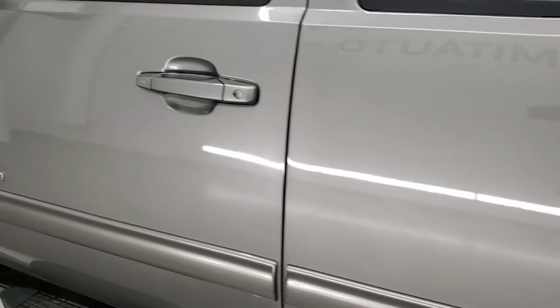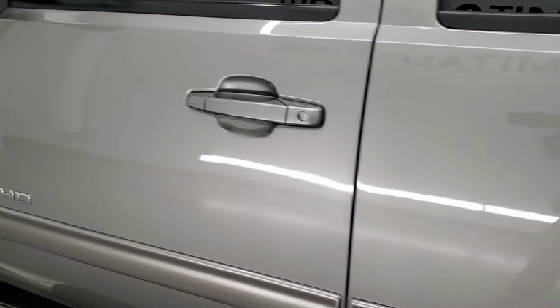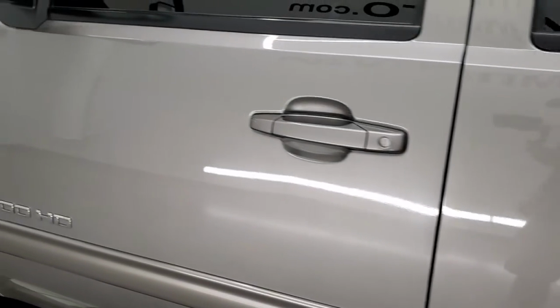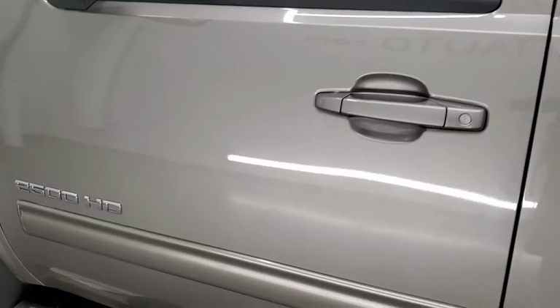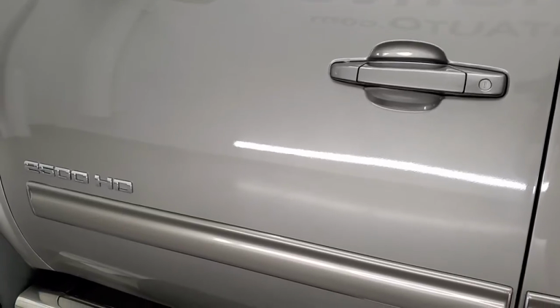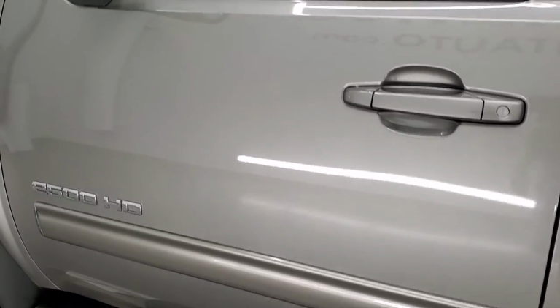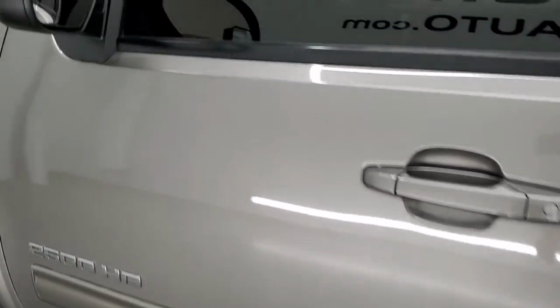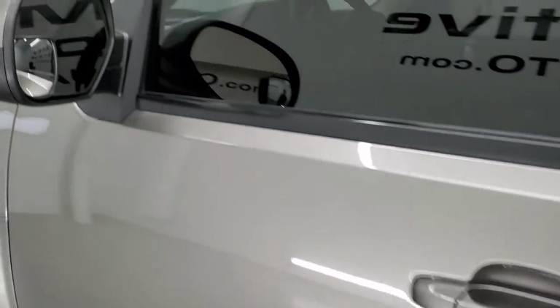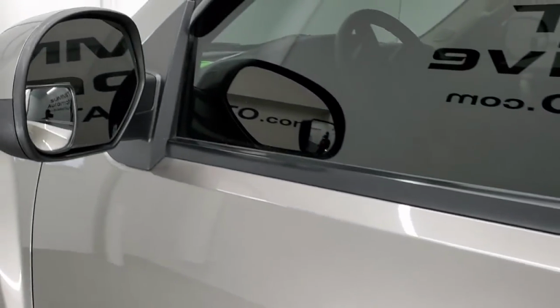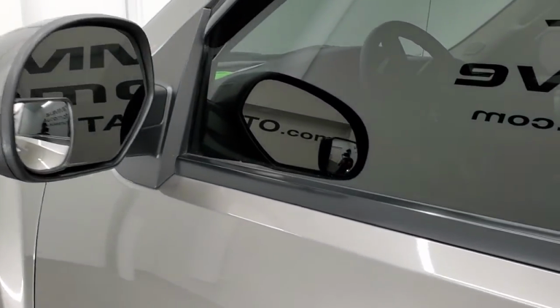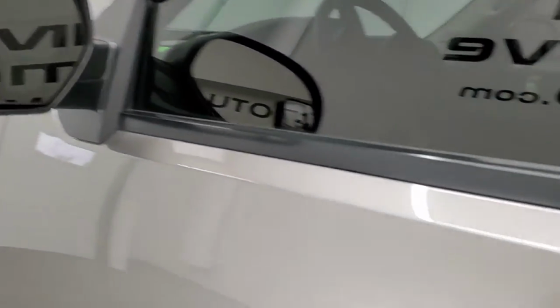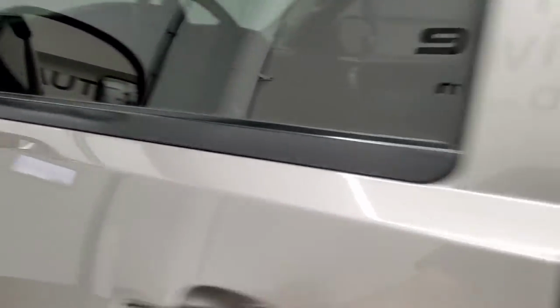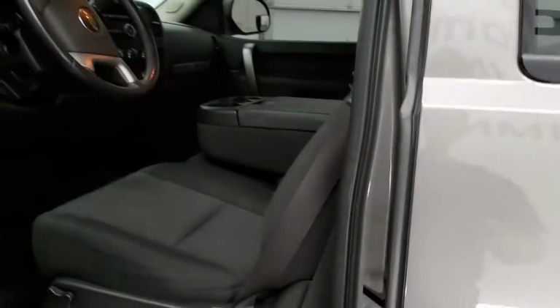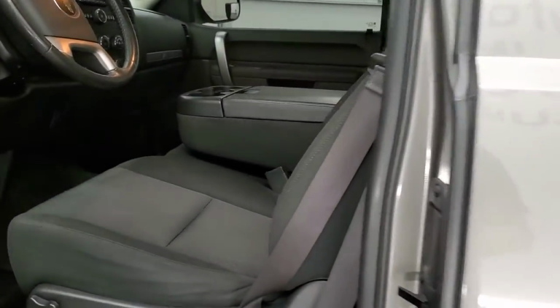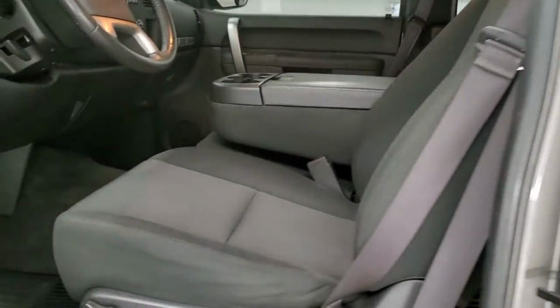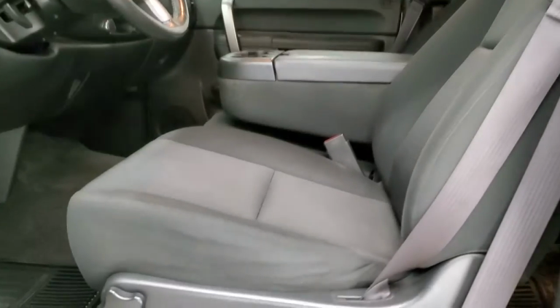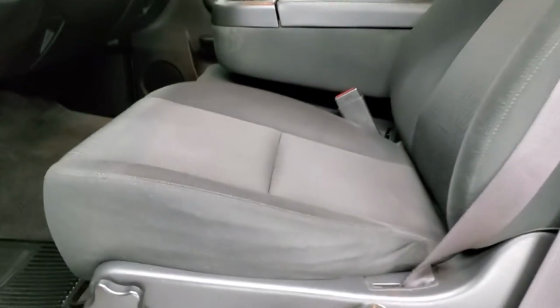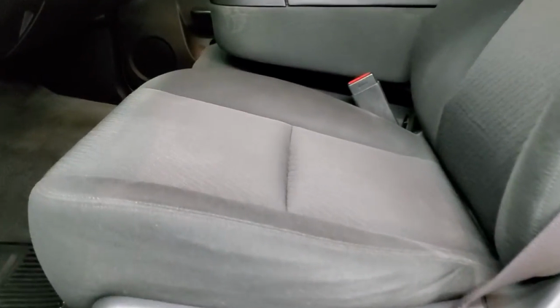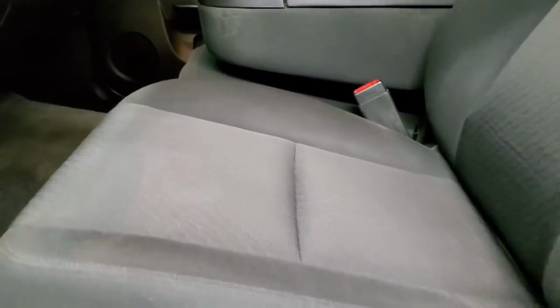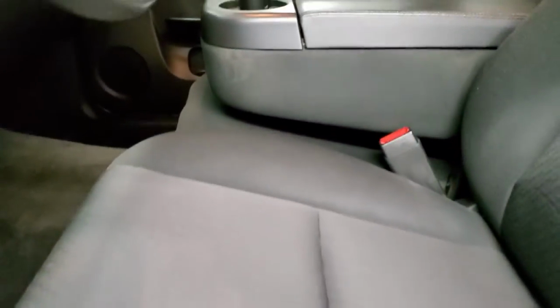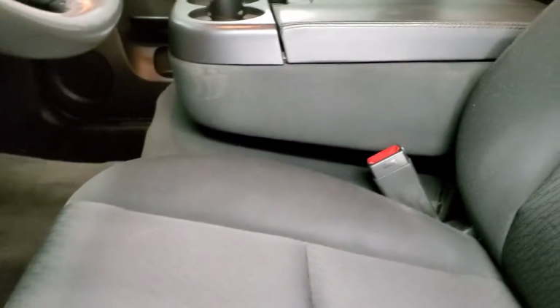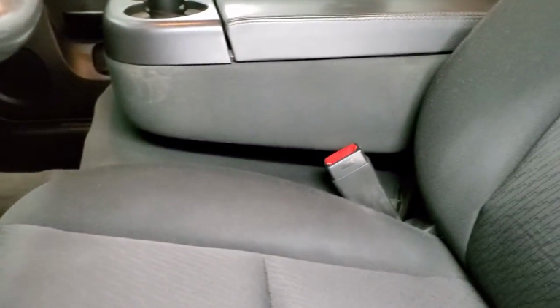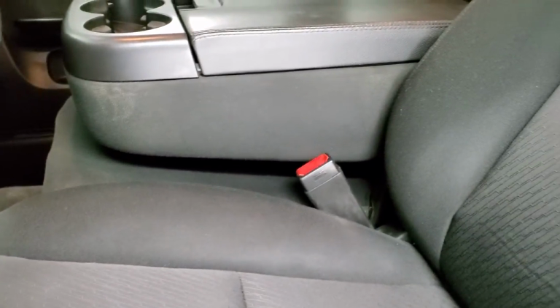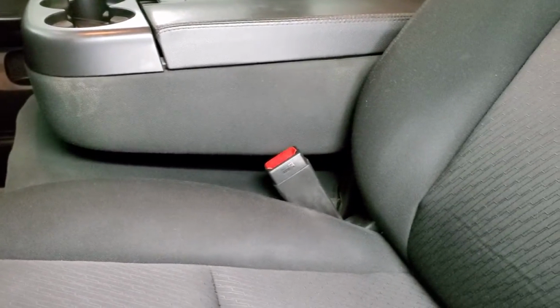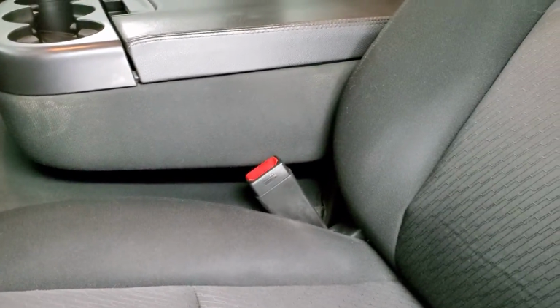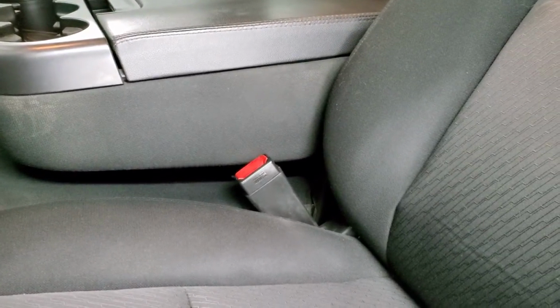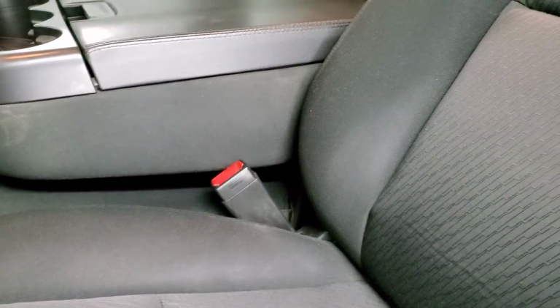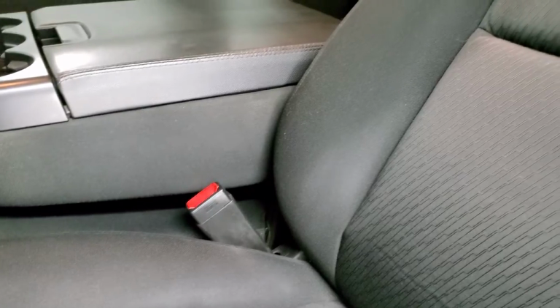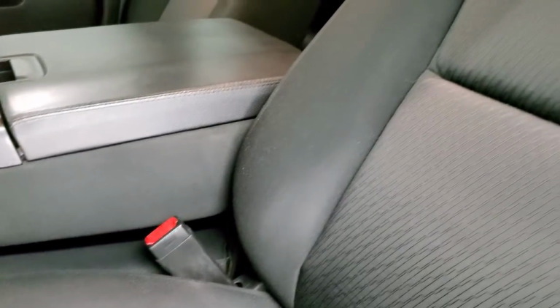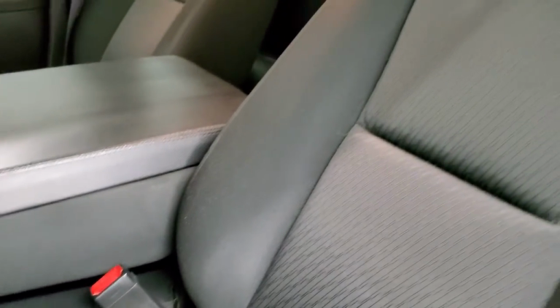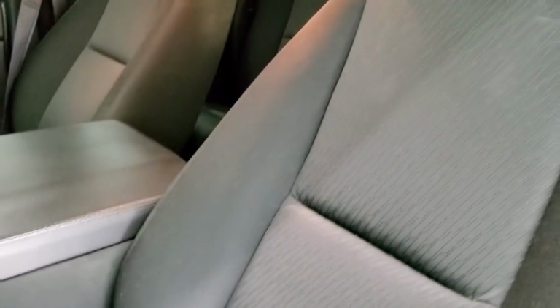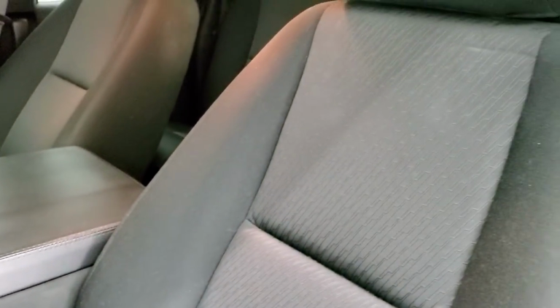Driver's side doors look really good. It does come with the power mirrors. Inside, this truck has the LT1 package which gives you the black cloth interior.